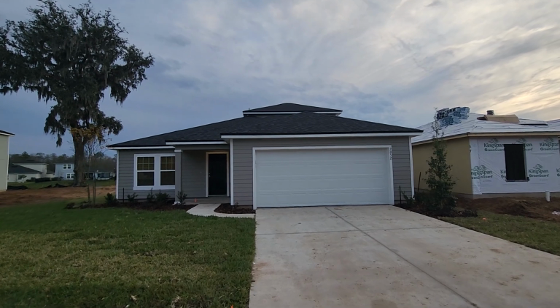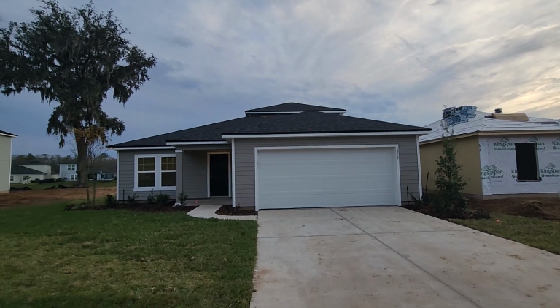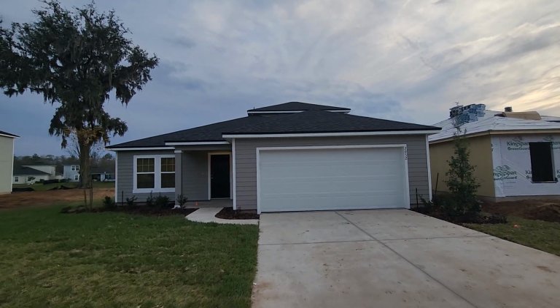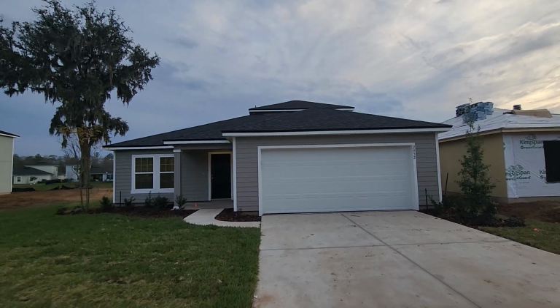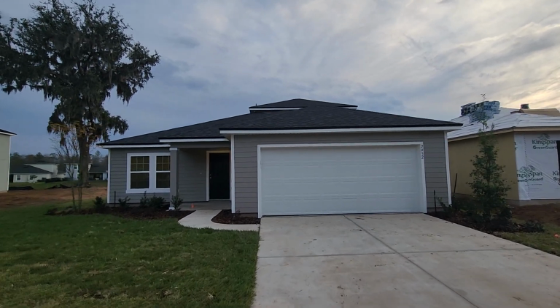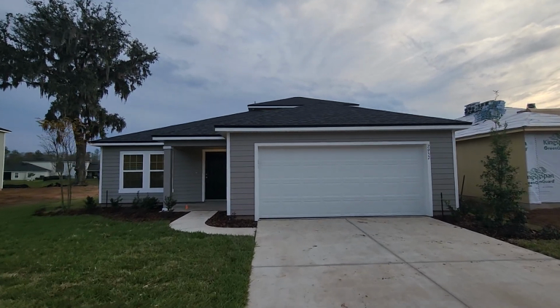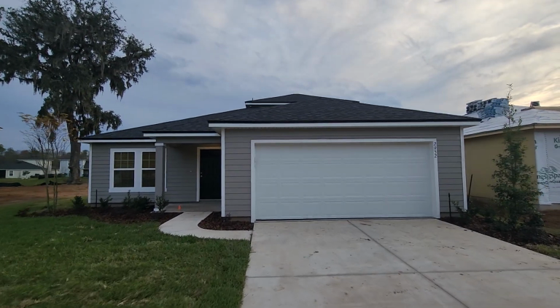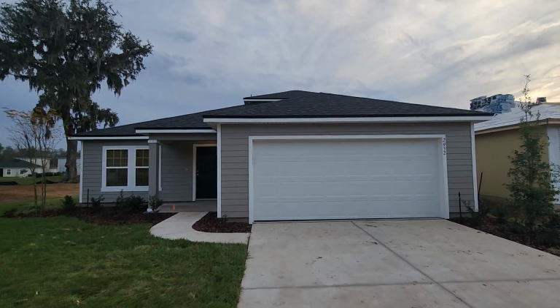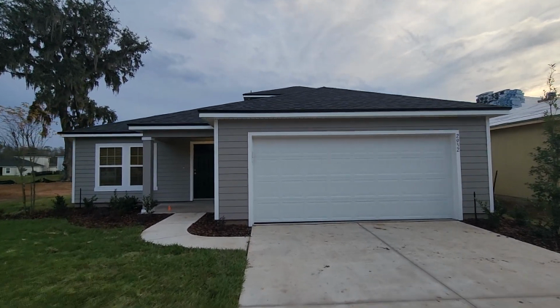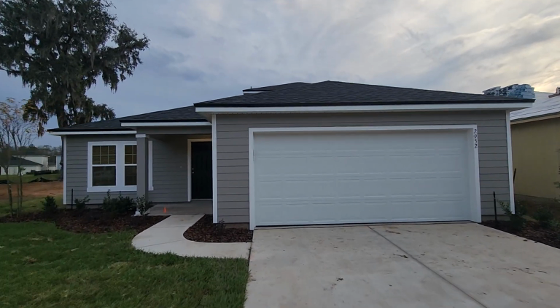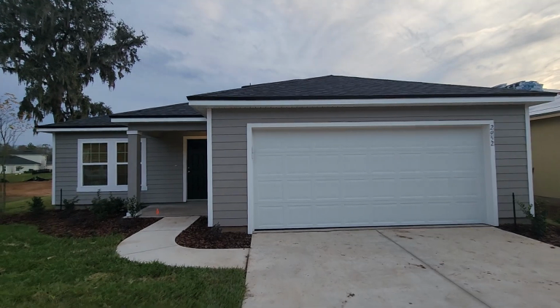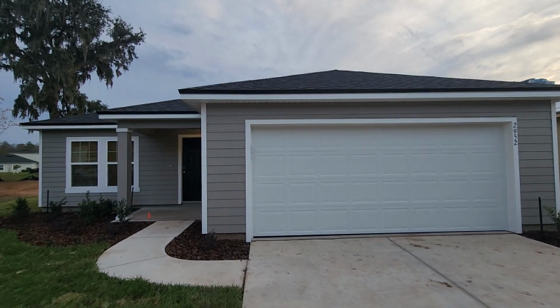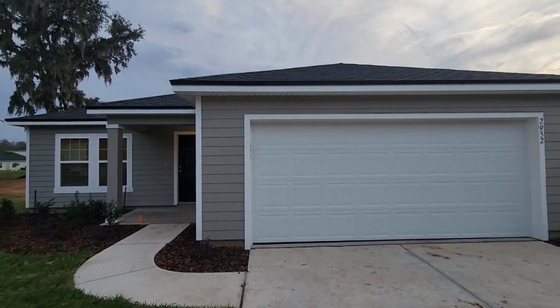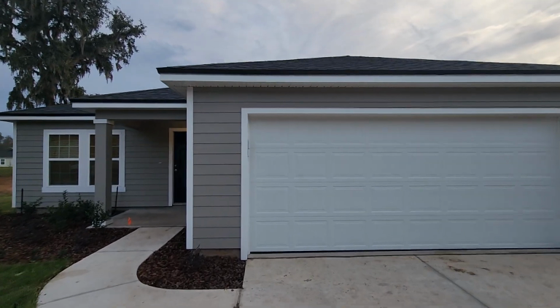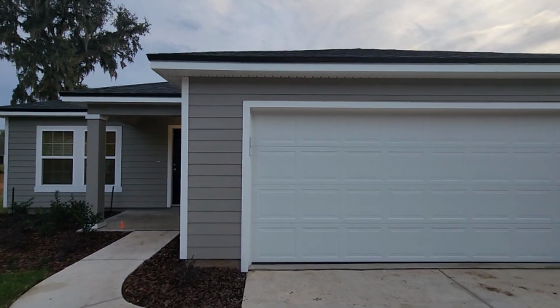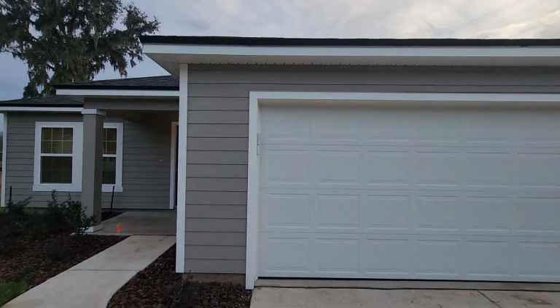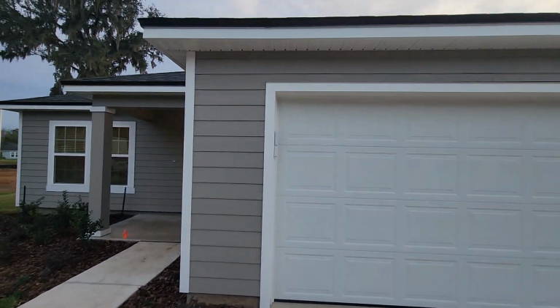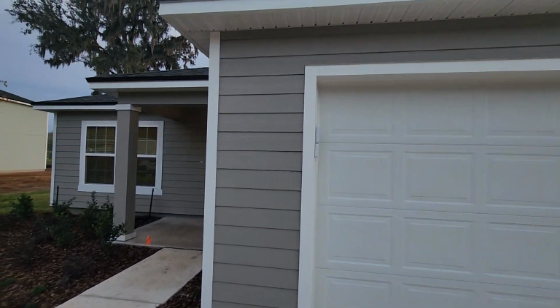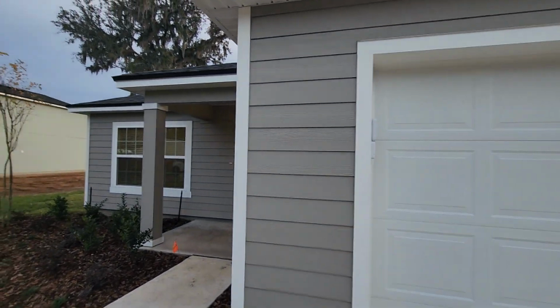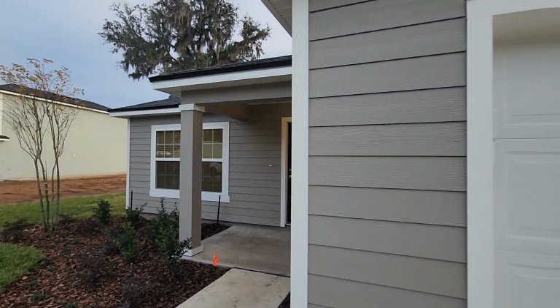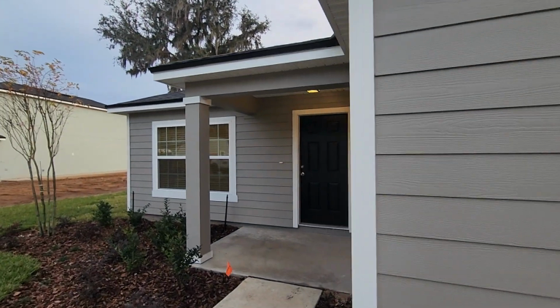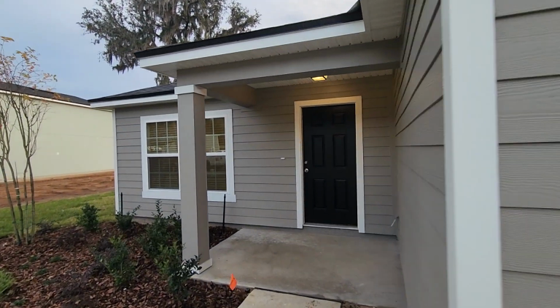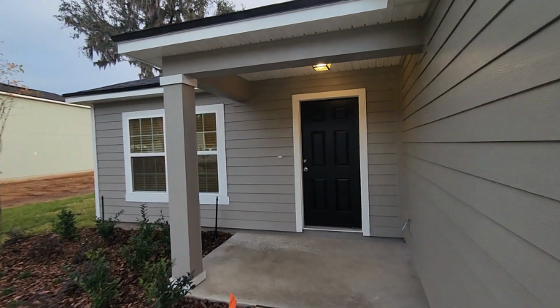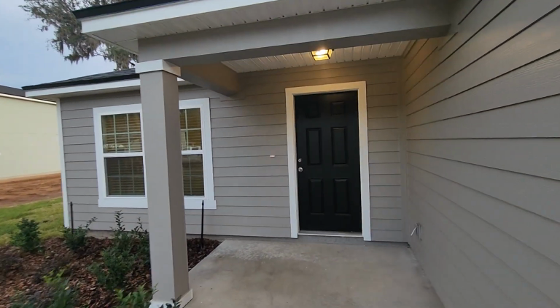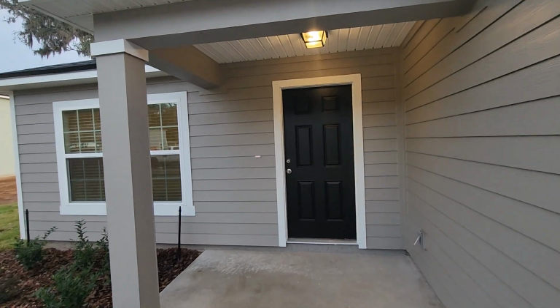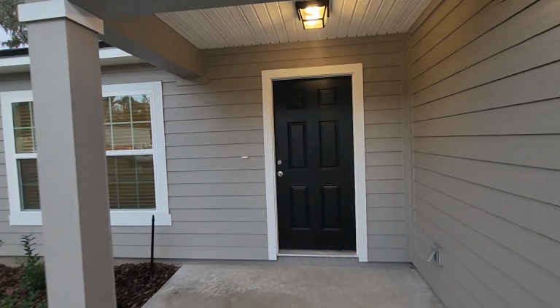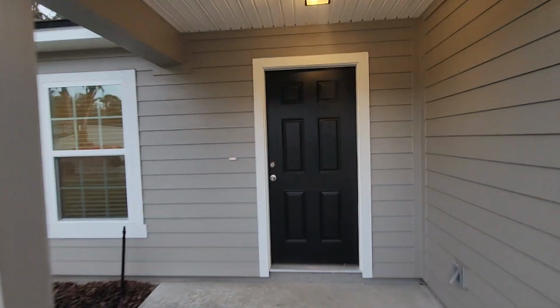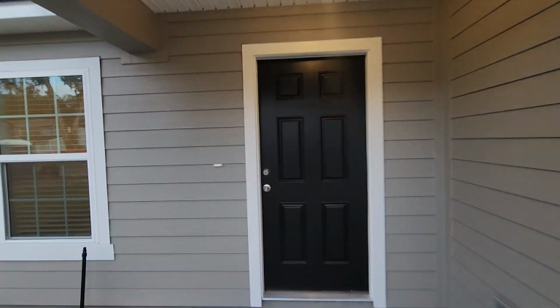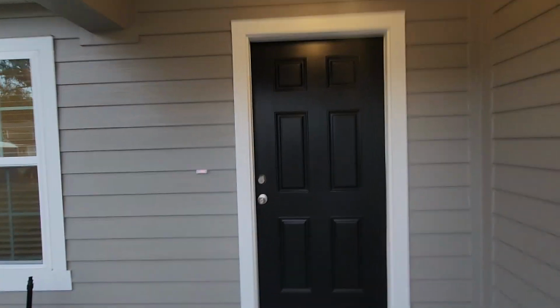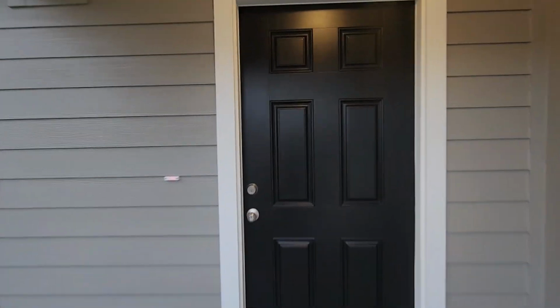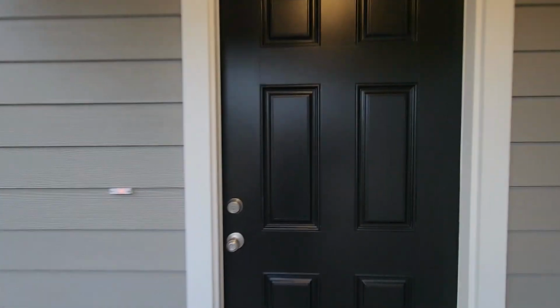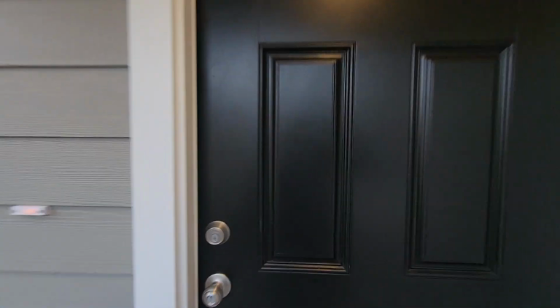Hi everybody, this is an Emory 2, elevation 8, 4 bedroom, 3 bath, 2 car garage, Dream Series by Dream Finders Homes.